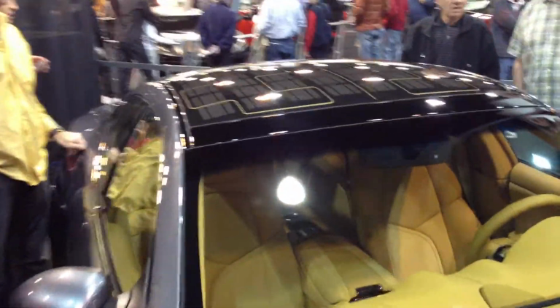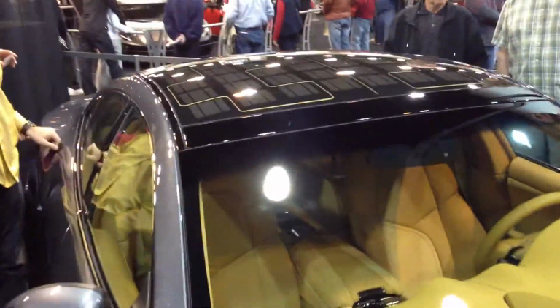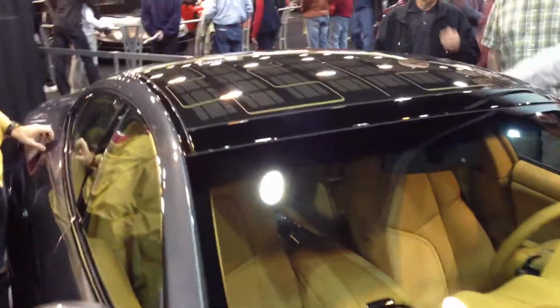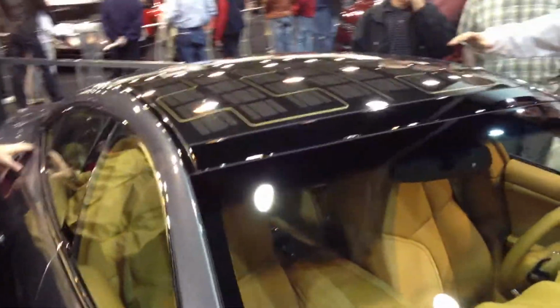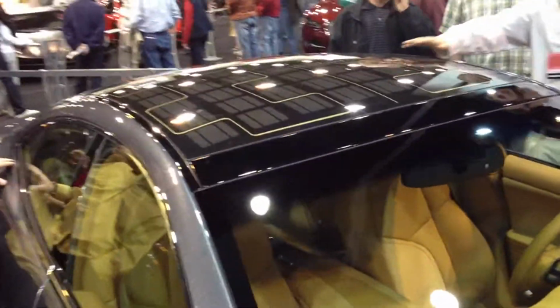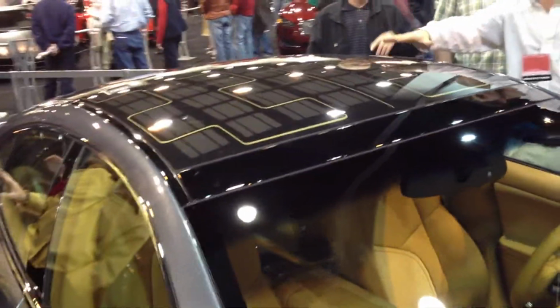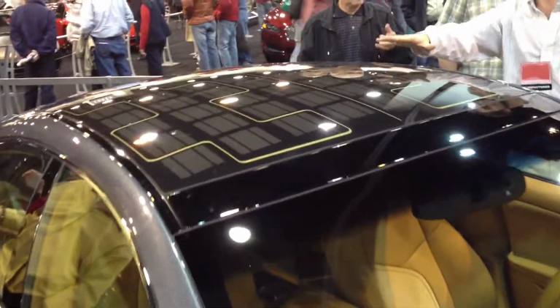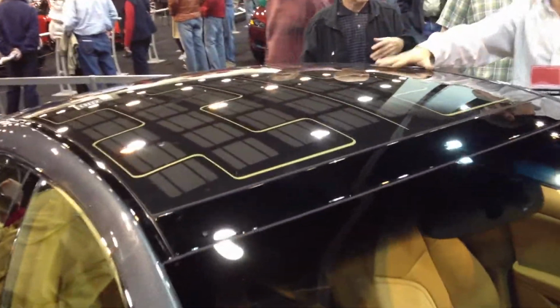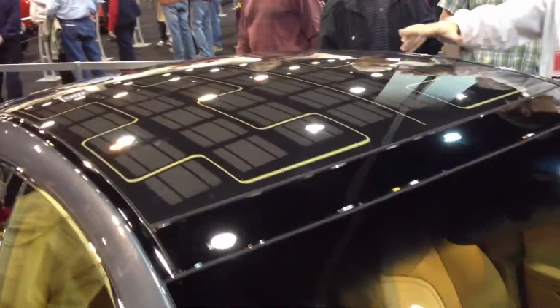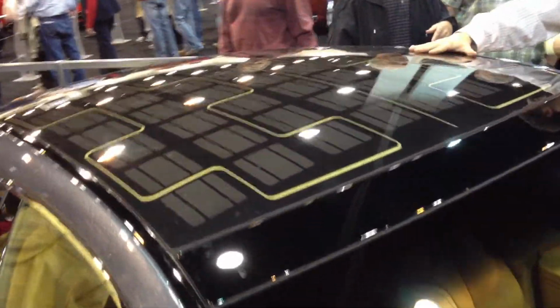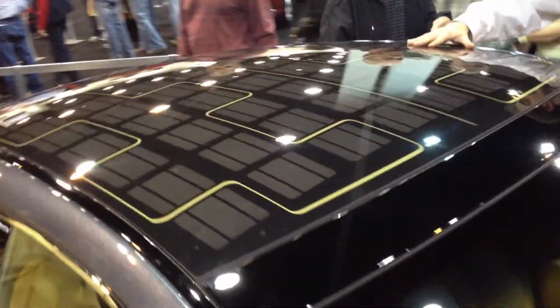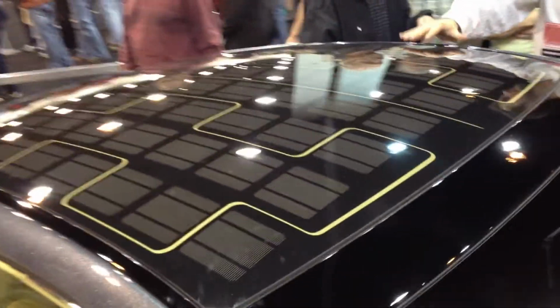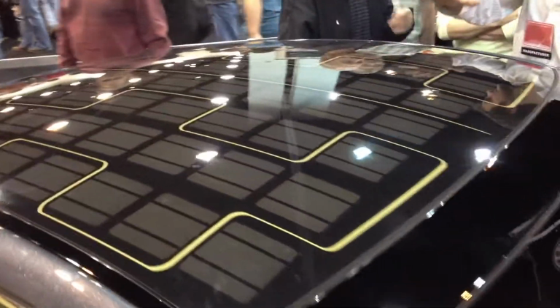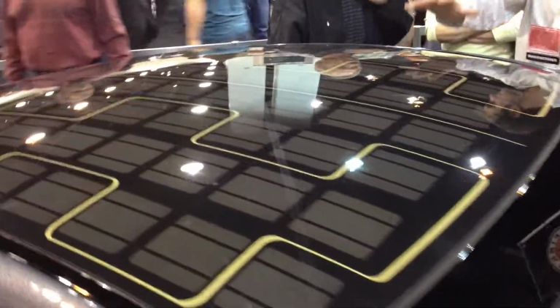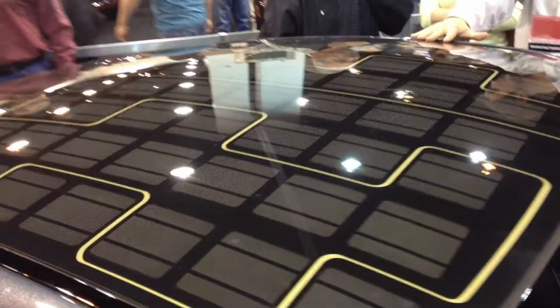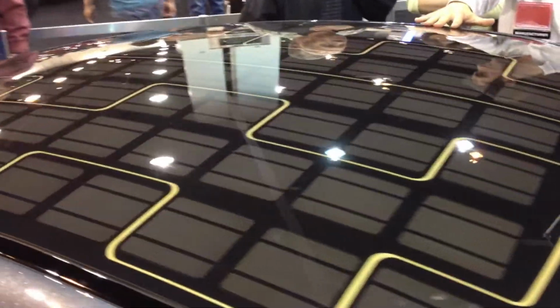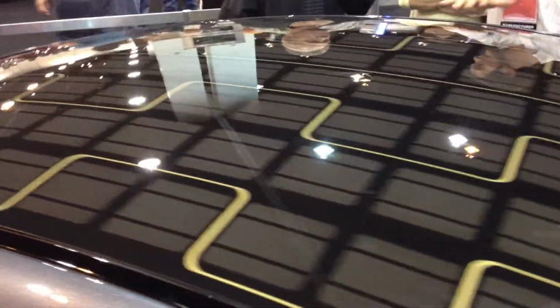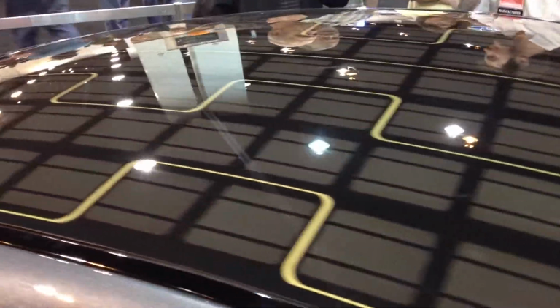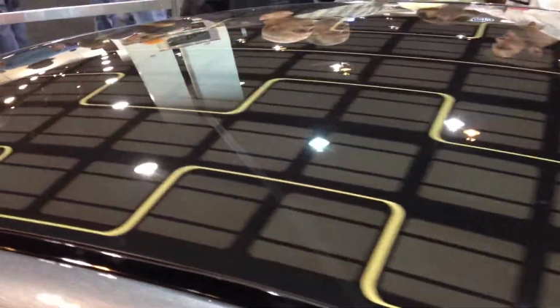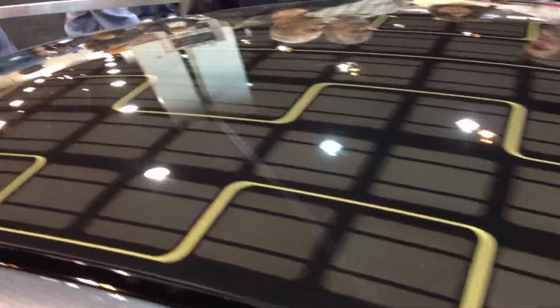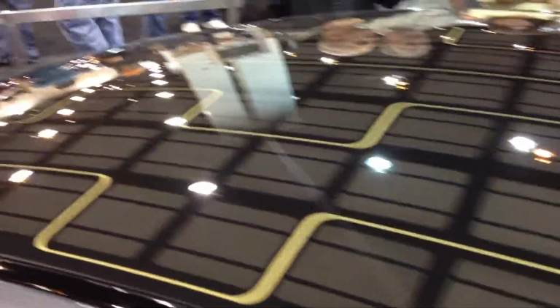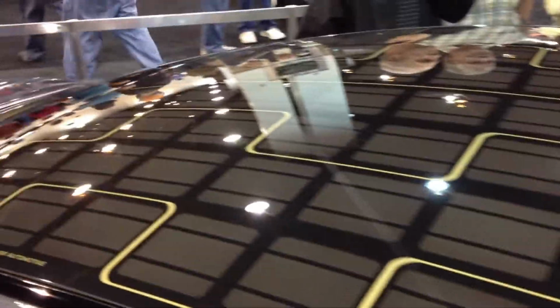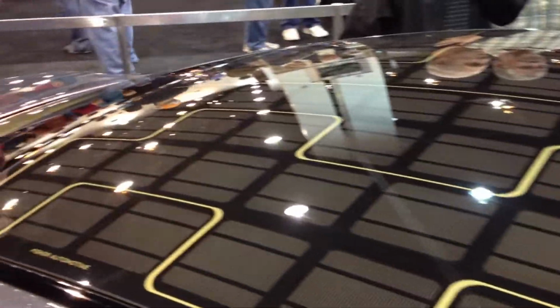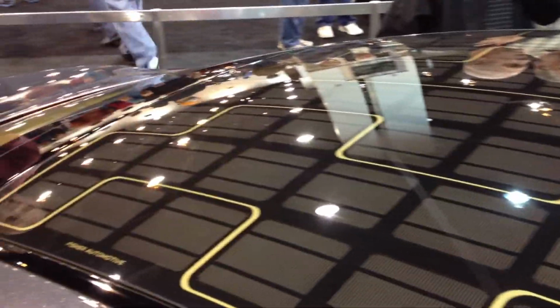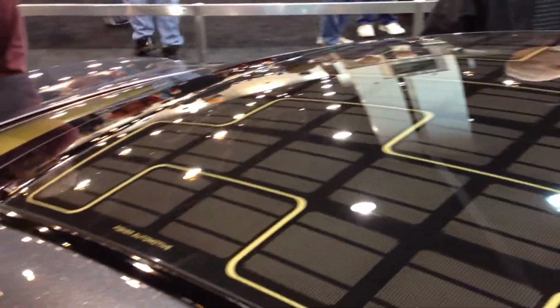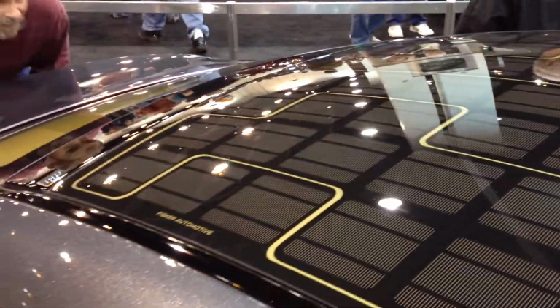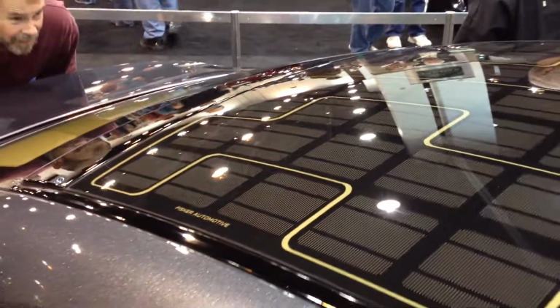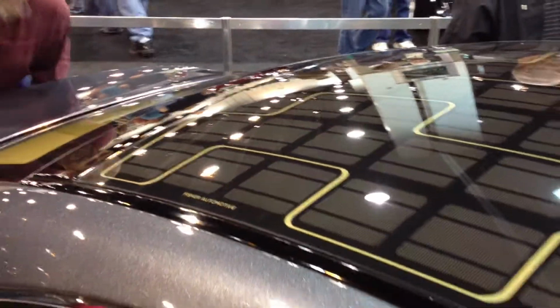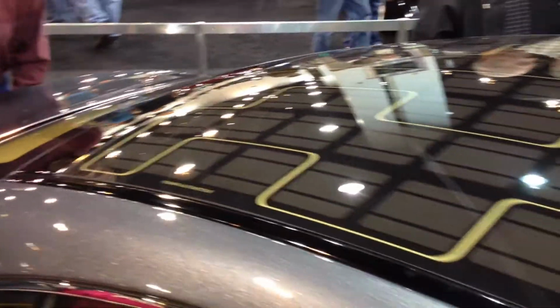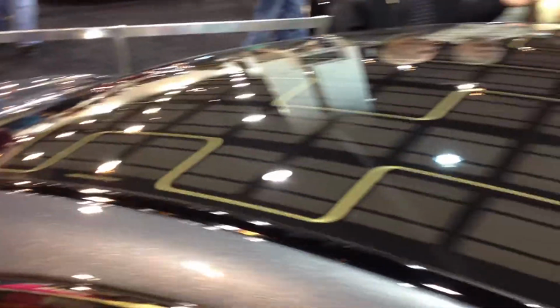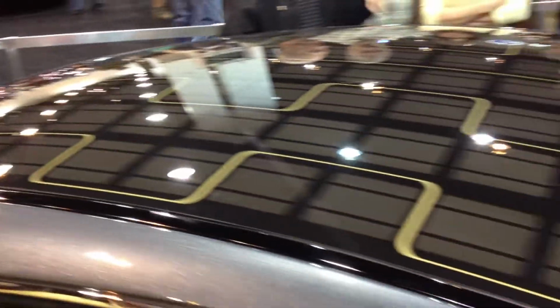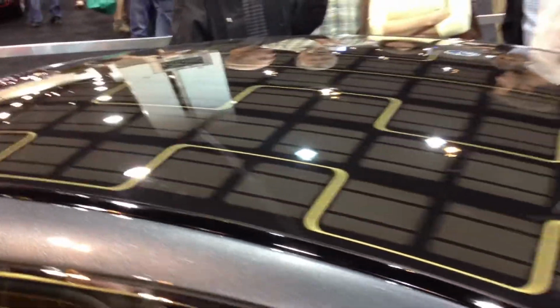This is an American-based car brand. Unfortunately it's not Maine right here, it's based in California. It's being made in Finland. Yeah, that's where it's from.